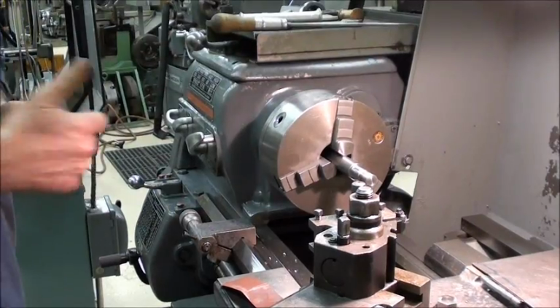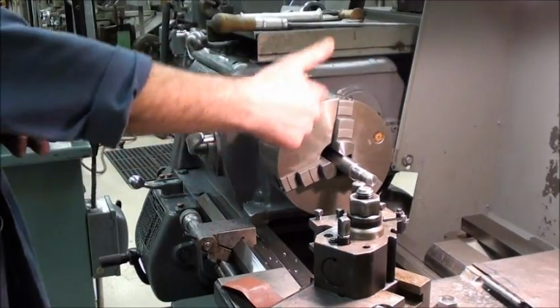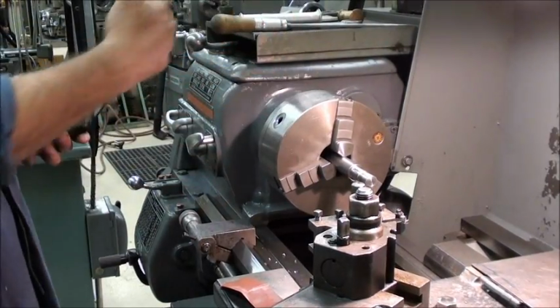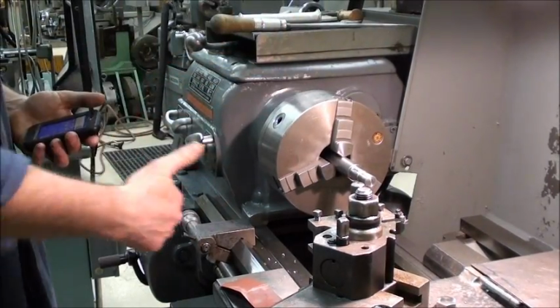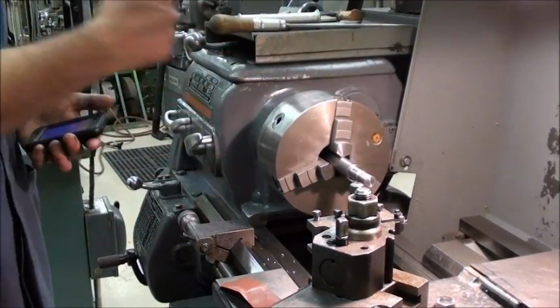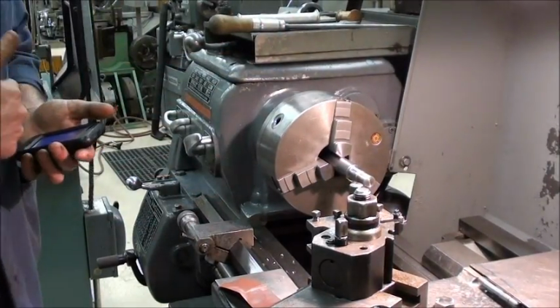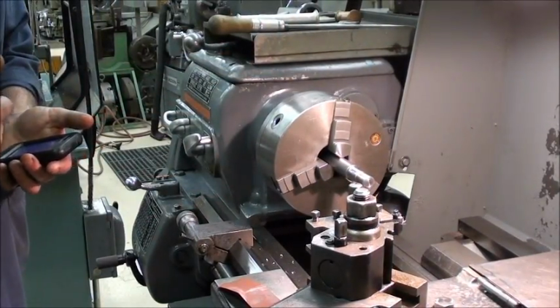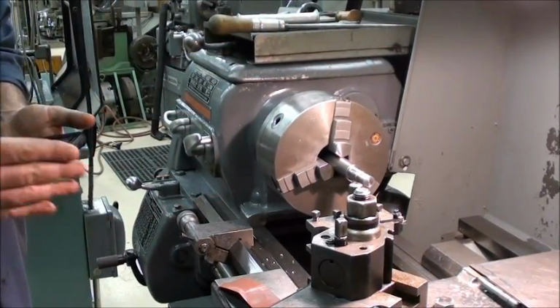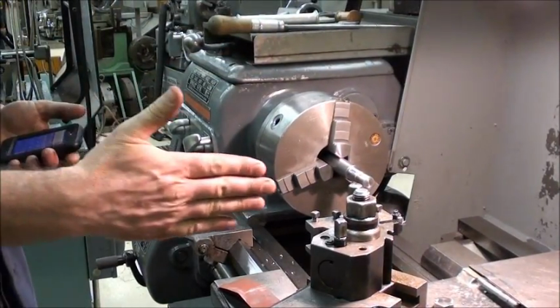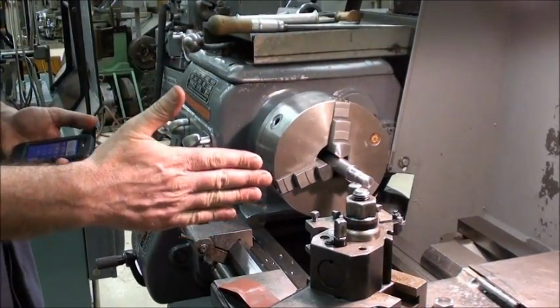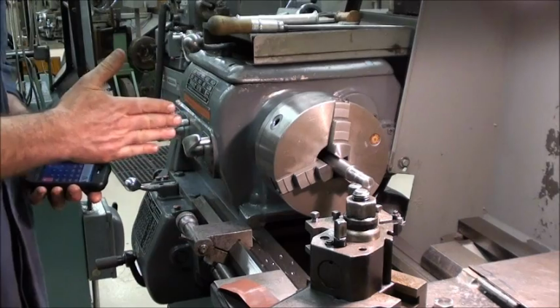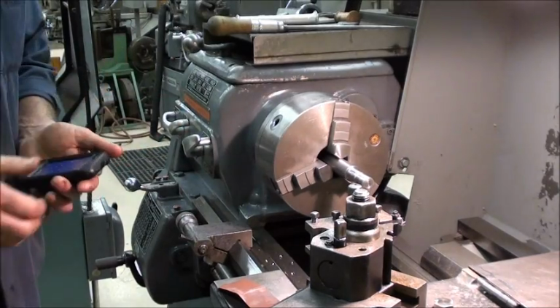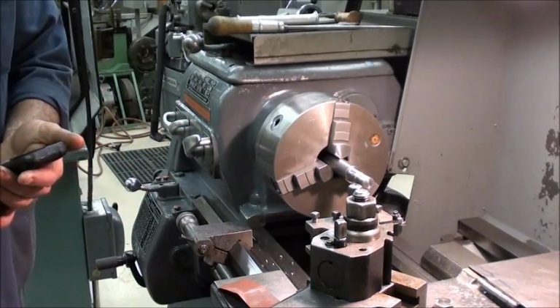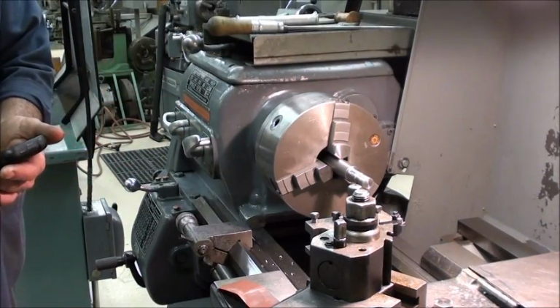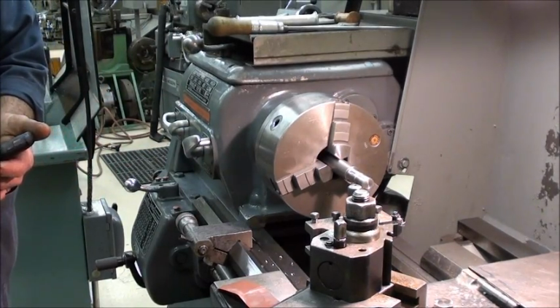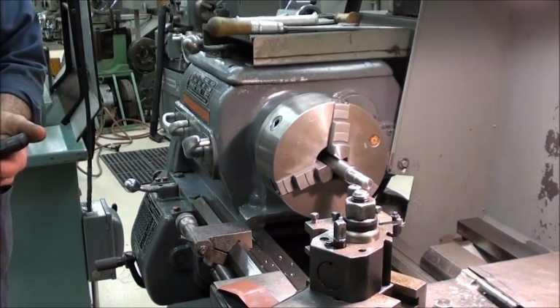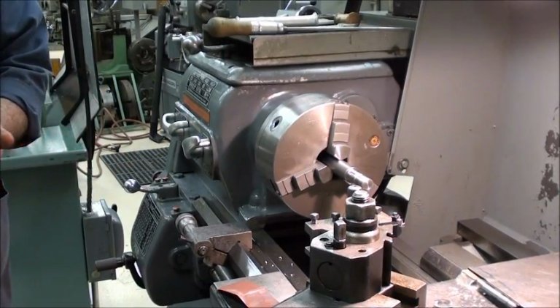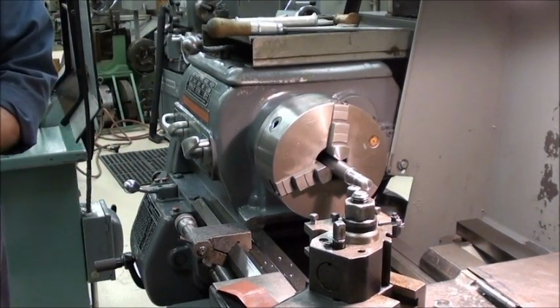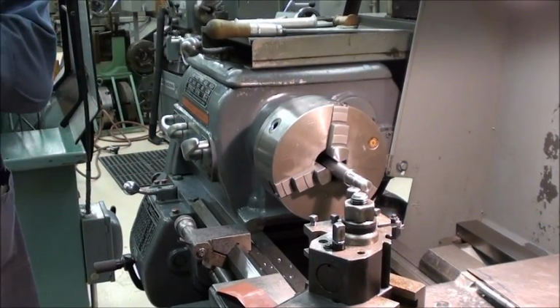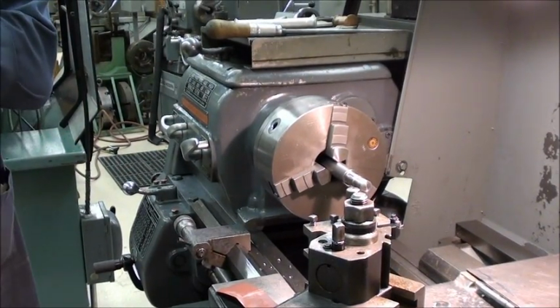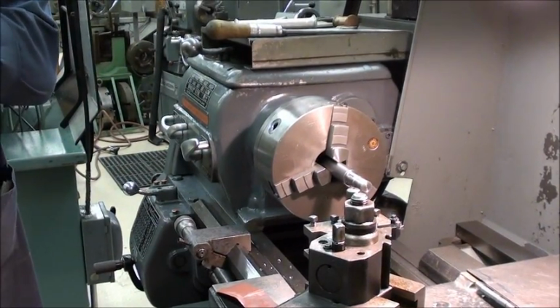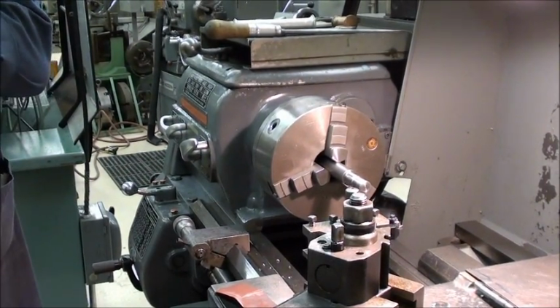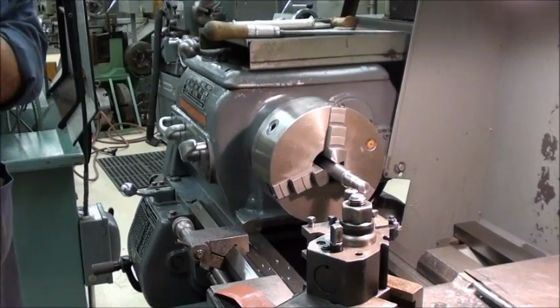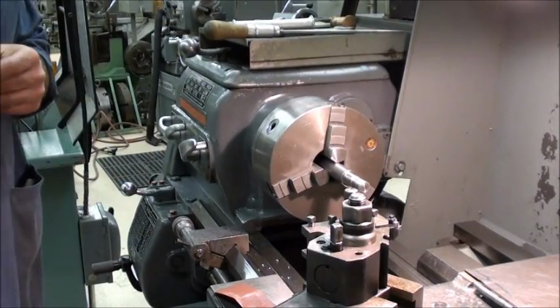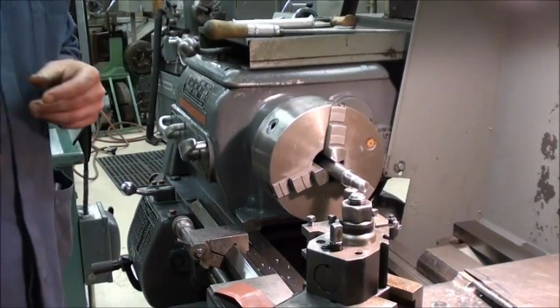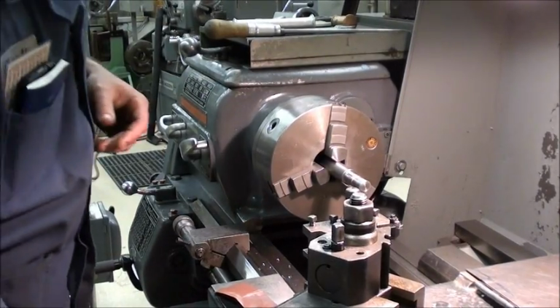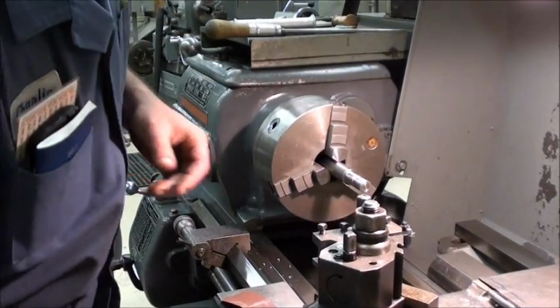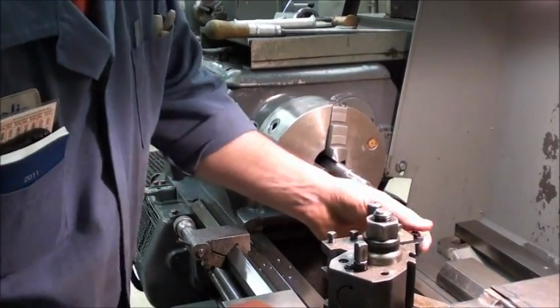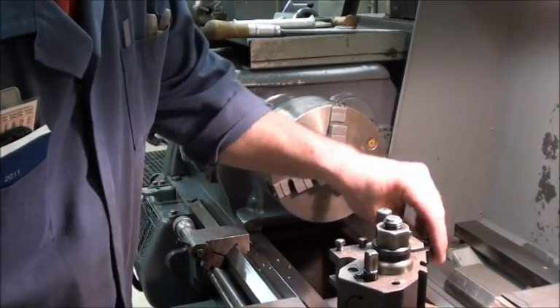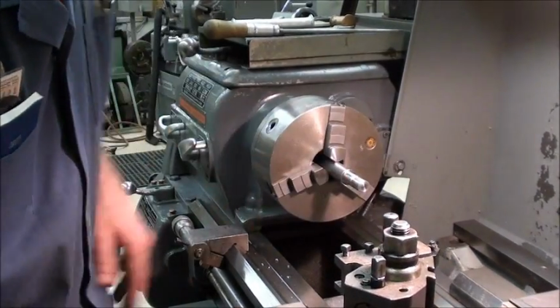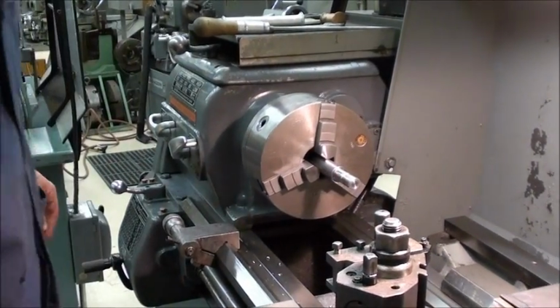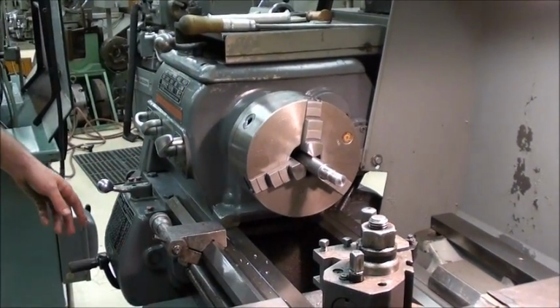Every time this chuck revolves once, the tool's going to advance 100 thou. So, to give you an idea, I'll show you here — I'll set it up to do it.